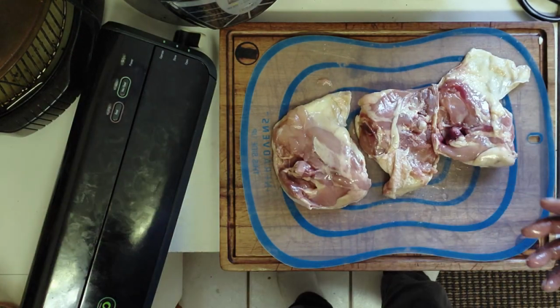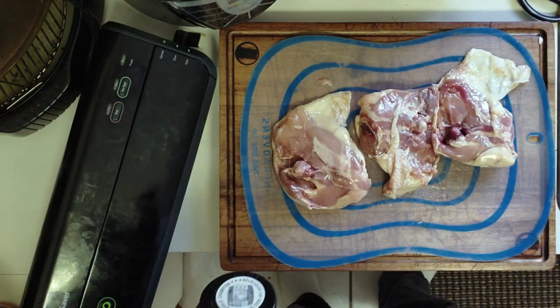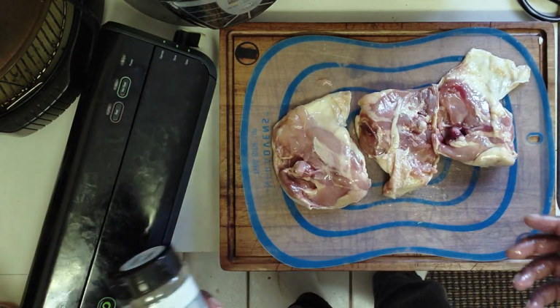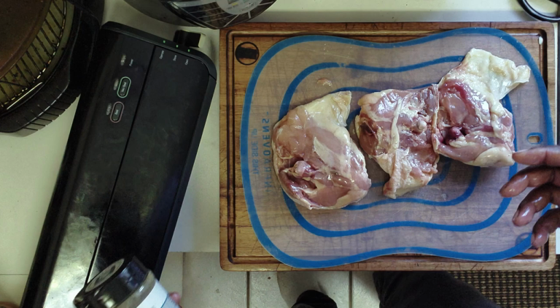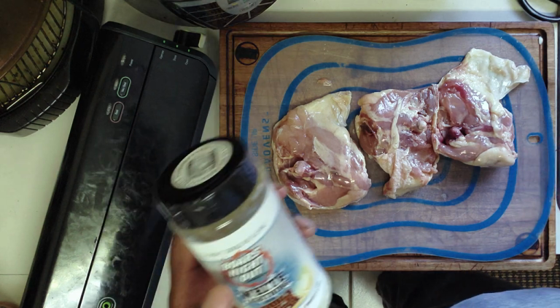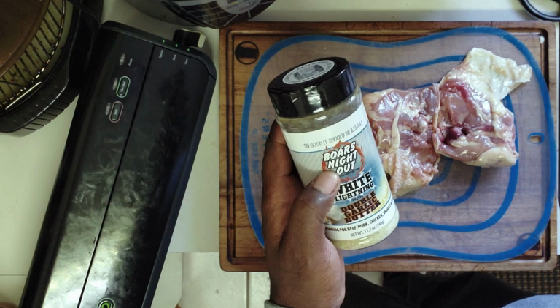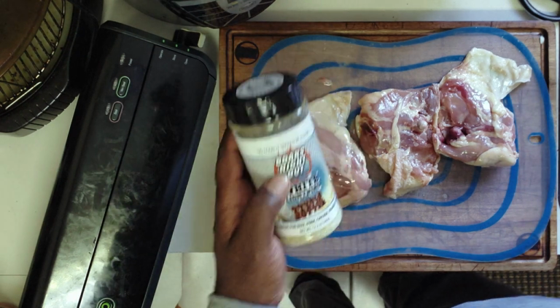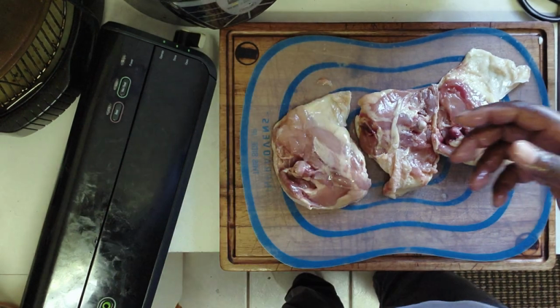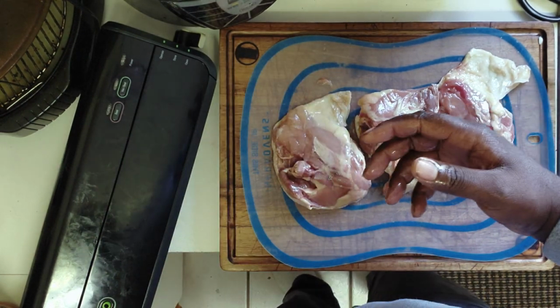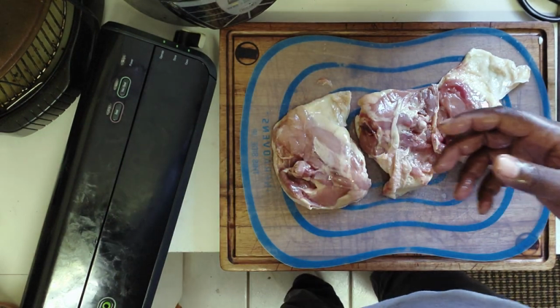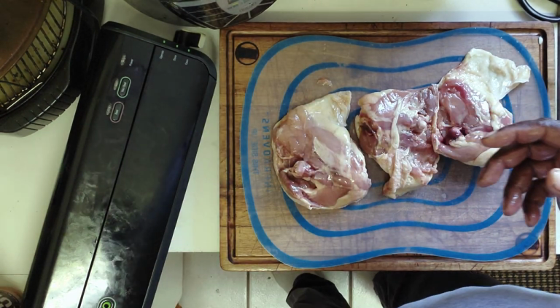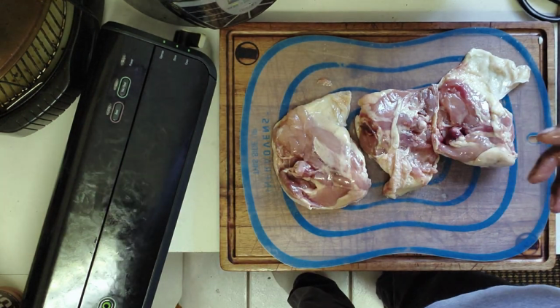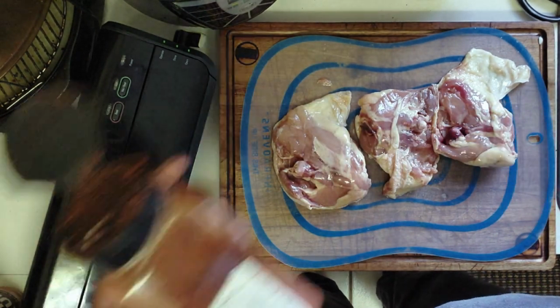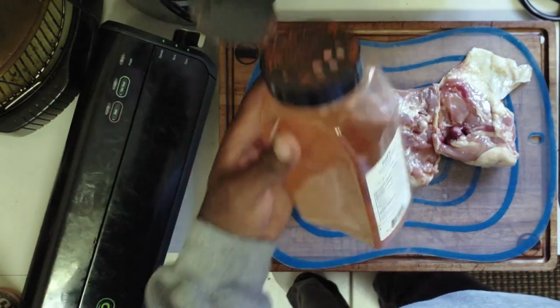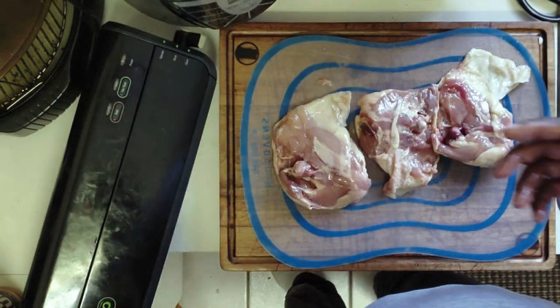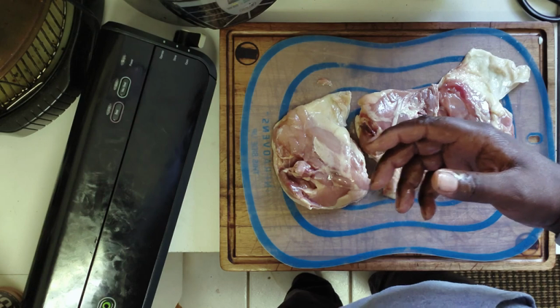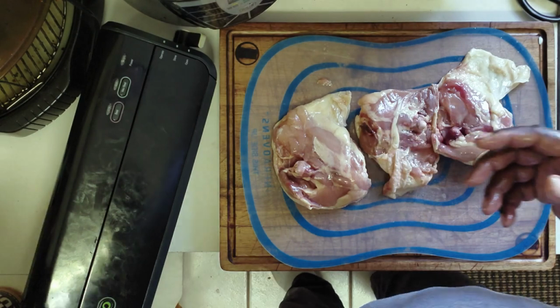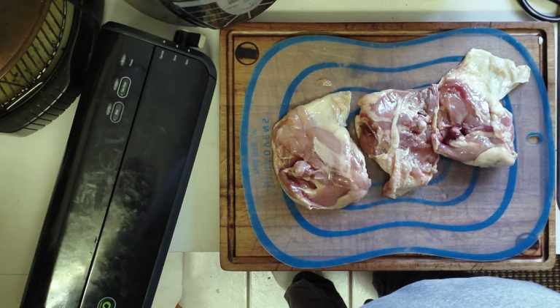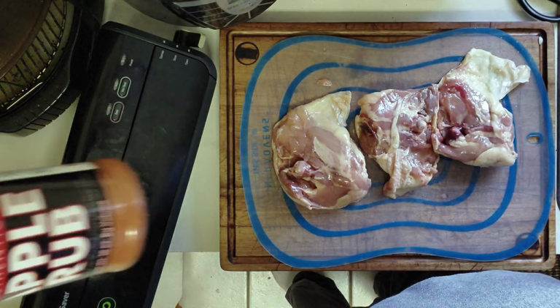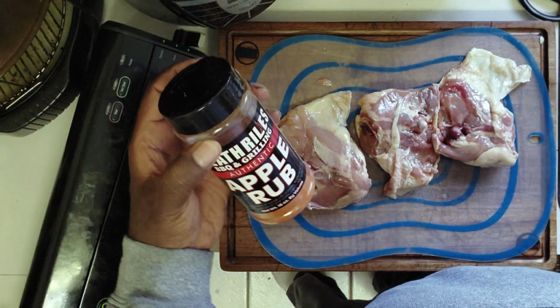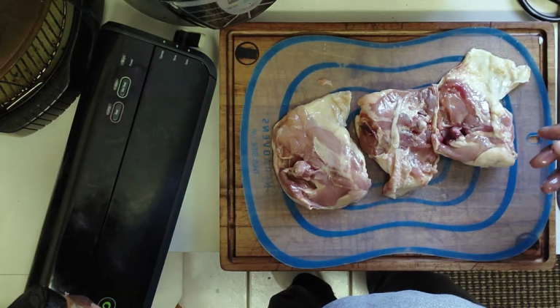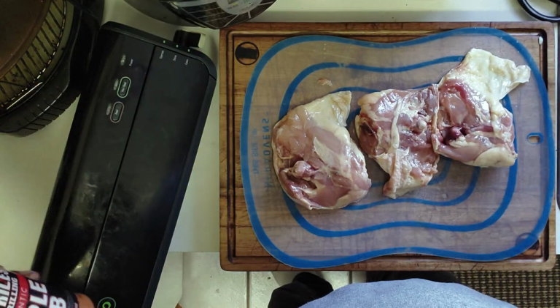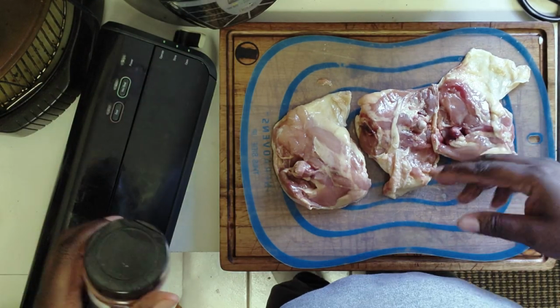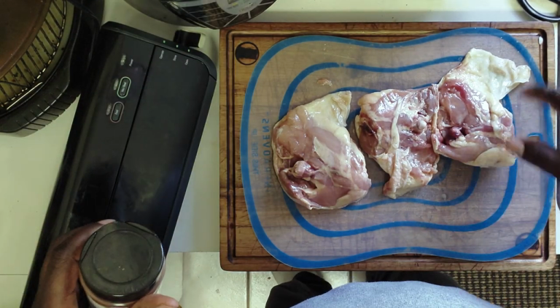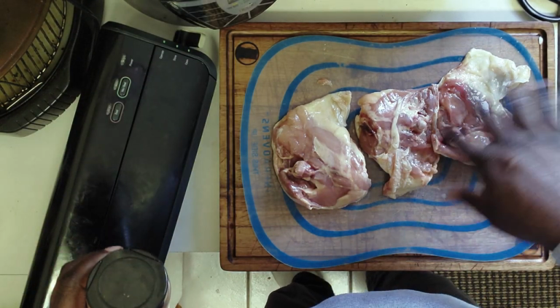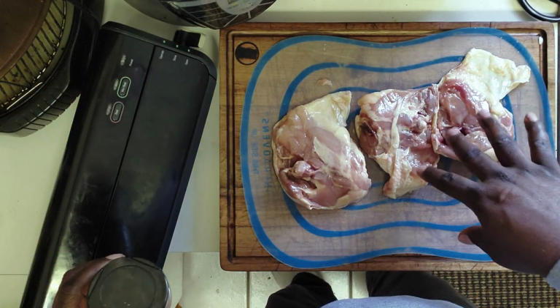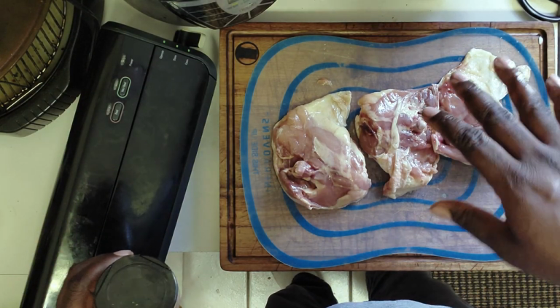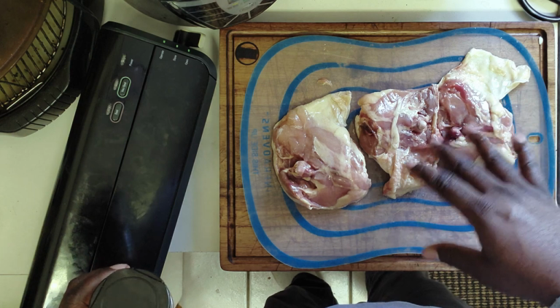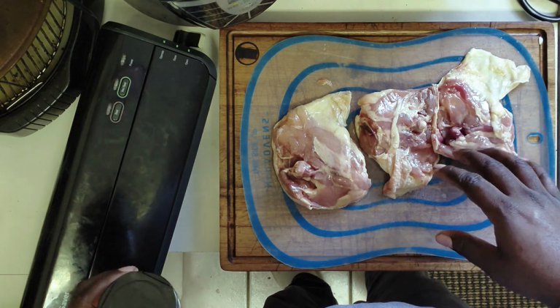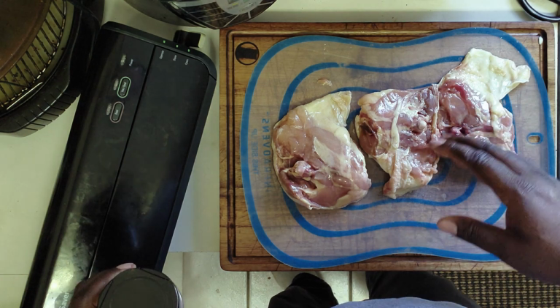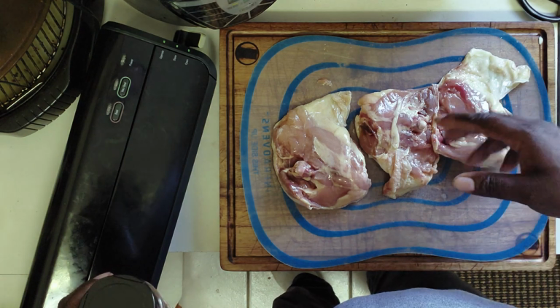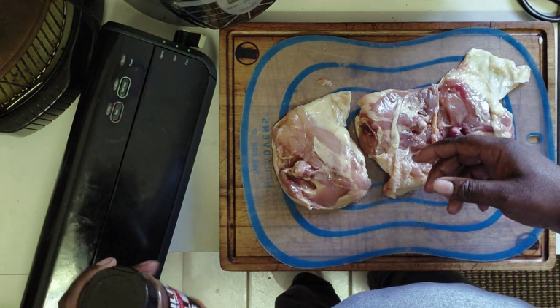Using a new trio of spices: we're going to take some Boar's Night Out White Lightning, some Mike's All-Purpose Seasoning, and a little bit of Heath Riles Apple Rub. We're going to combine these three, season up the chicken, and see what type of result it gives us on the flavor profile.